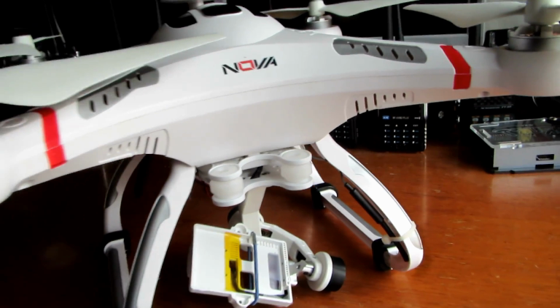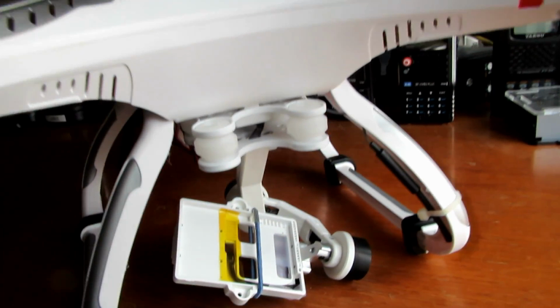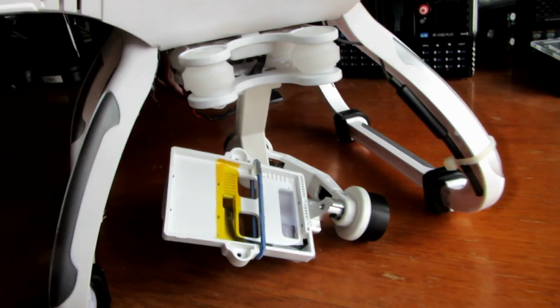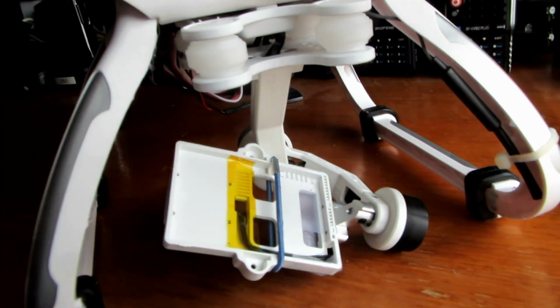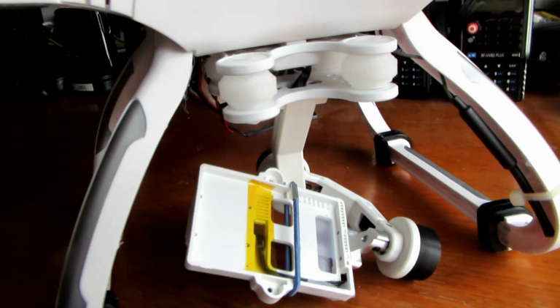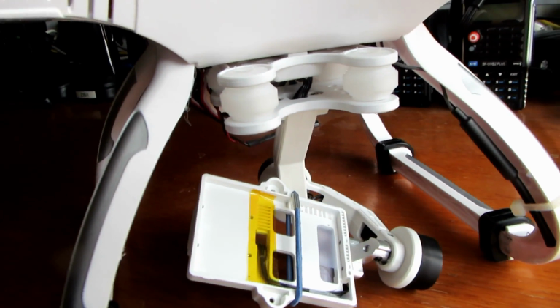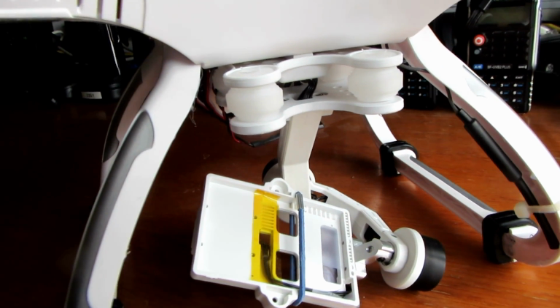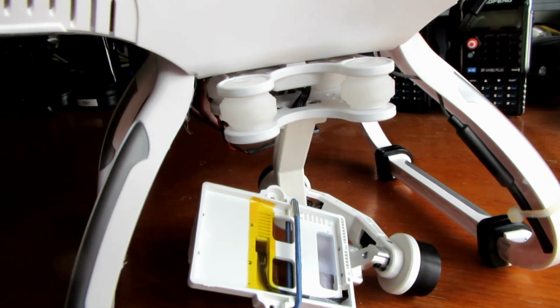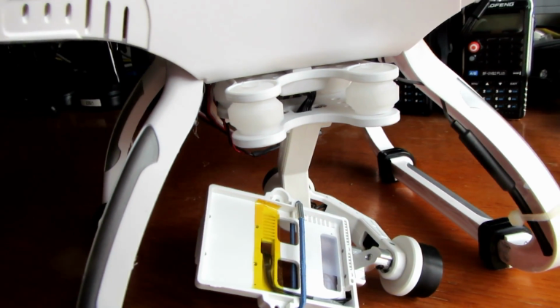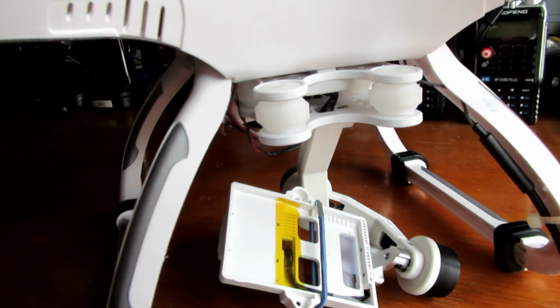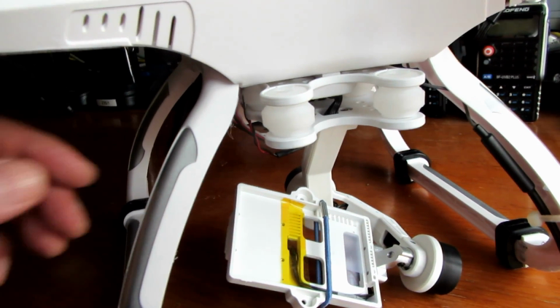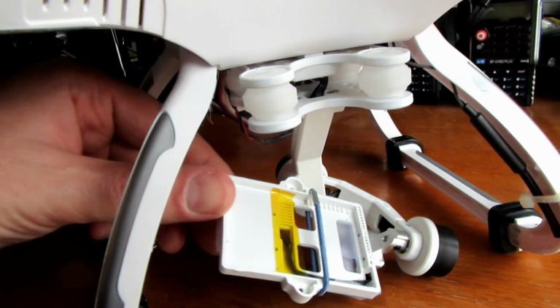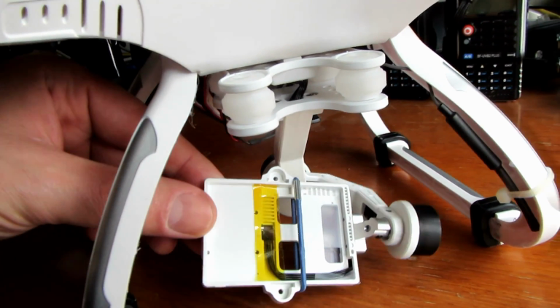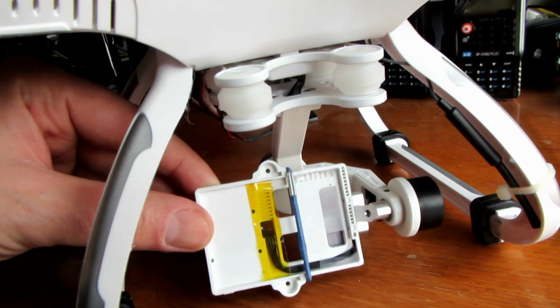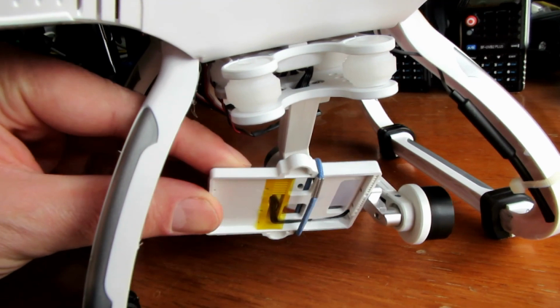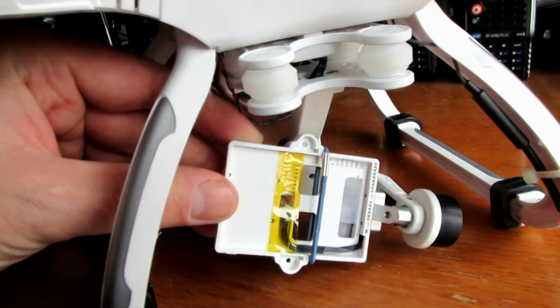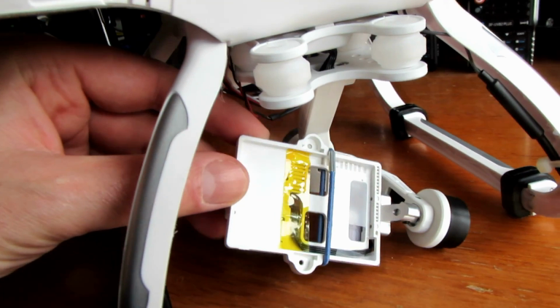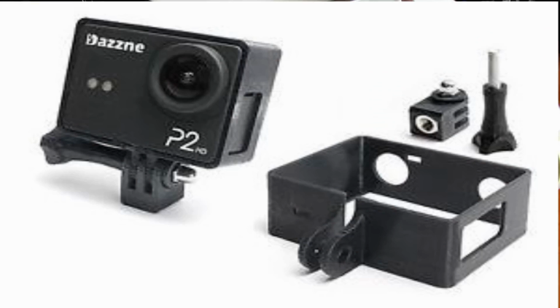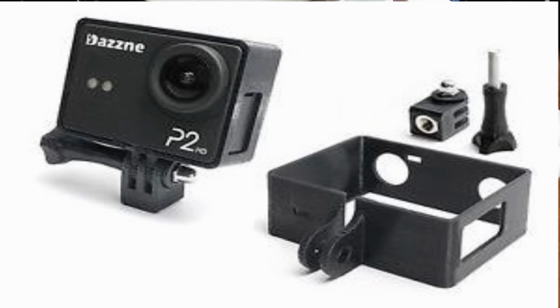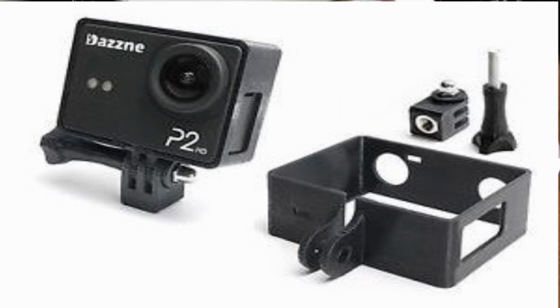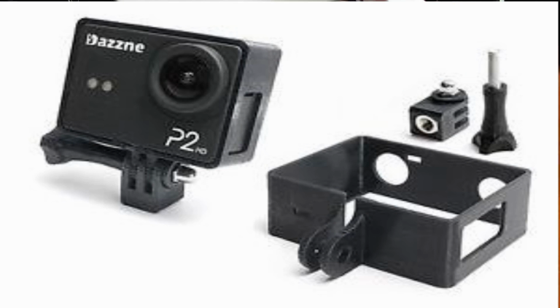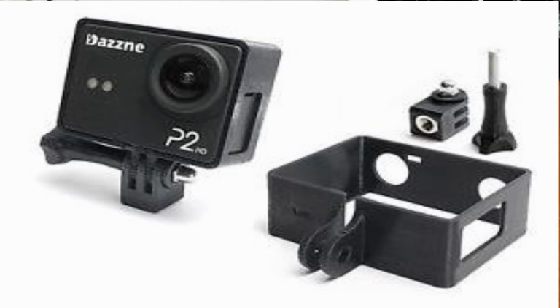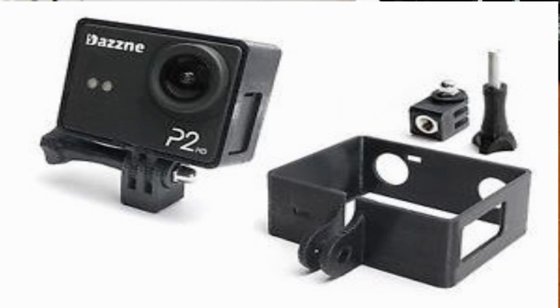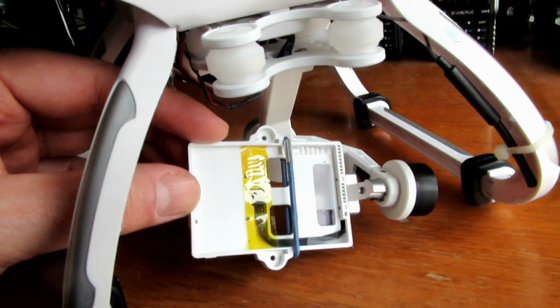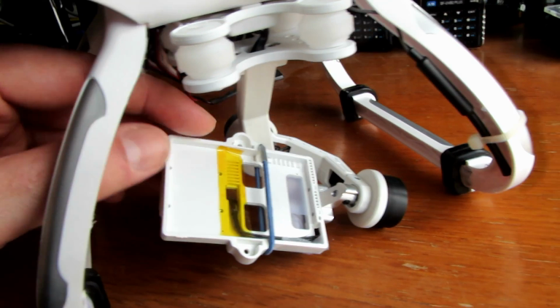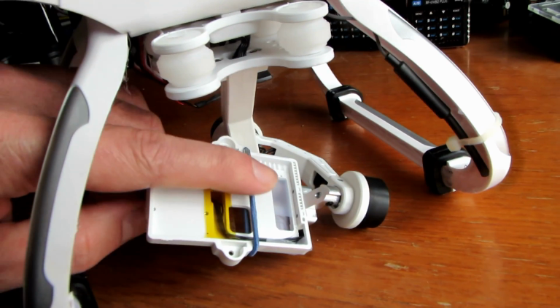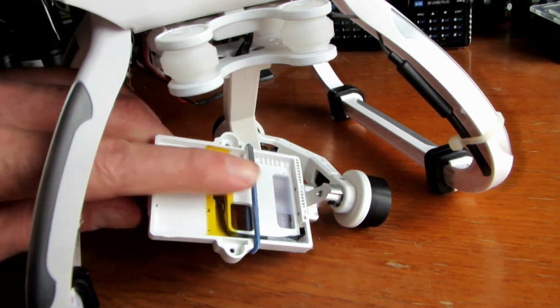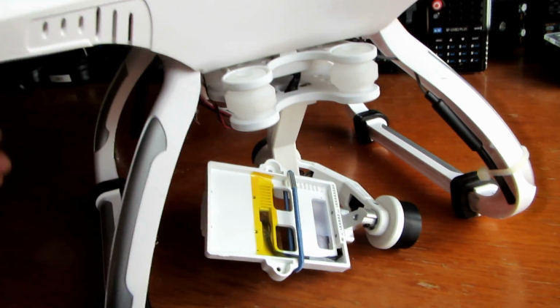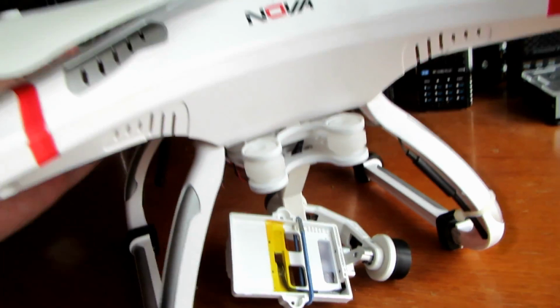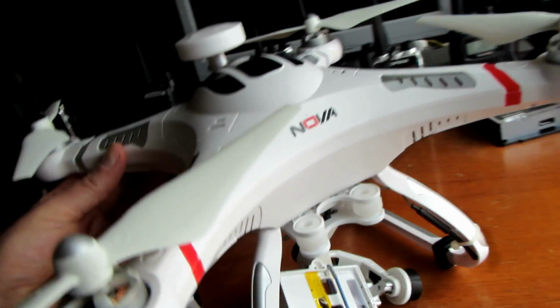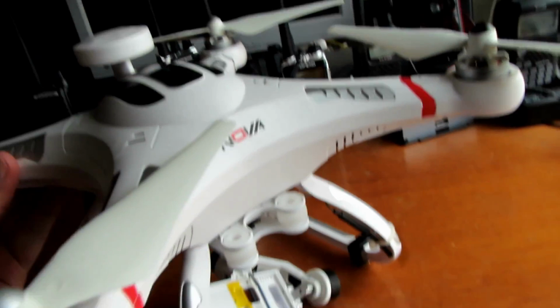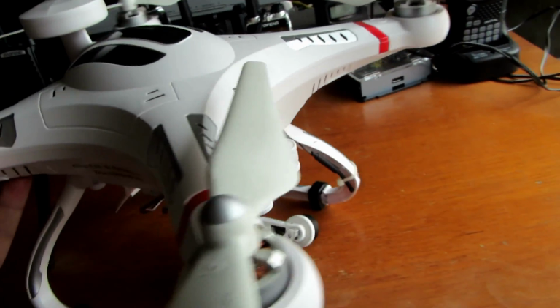We've got the Wildcarer G2D gimbal — that's the plastic version. I've got a little DASNY P2 camera which doesn't quite fit in there, so at the moment I'm just holding it in with a hairband, which seems to work quite well.